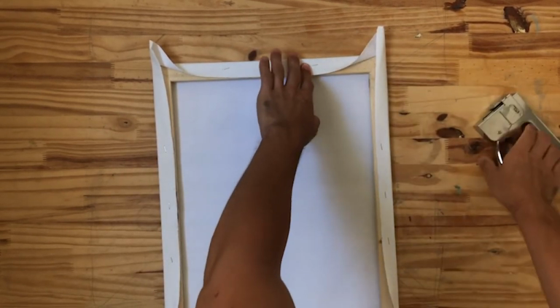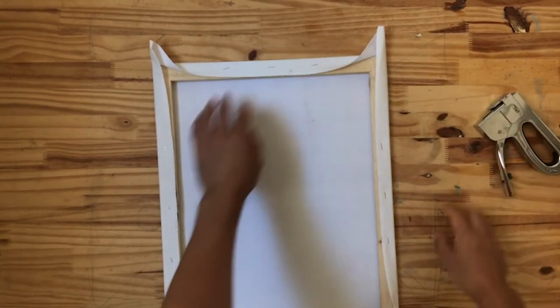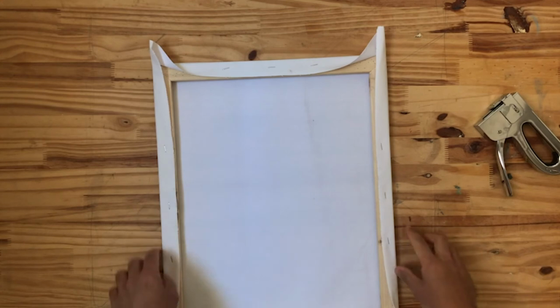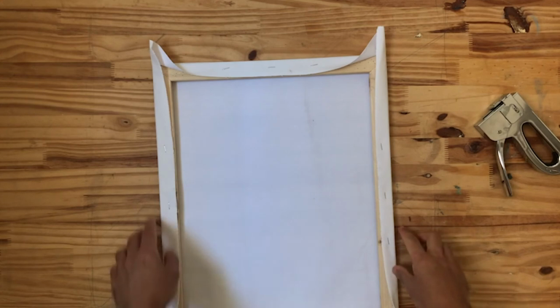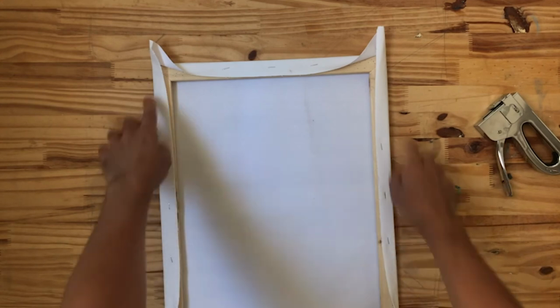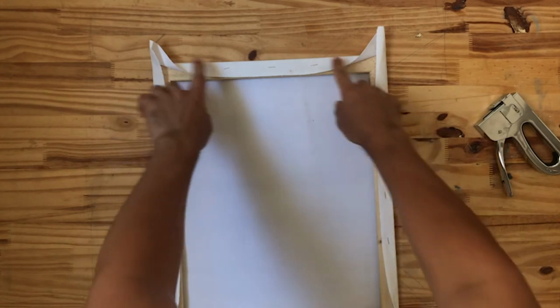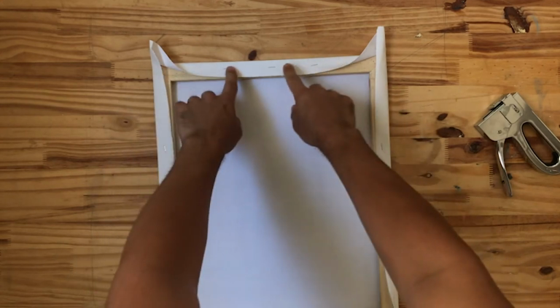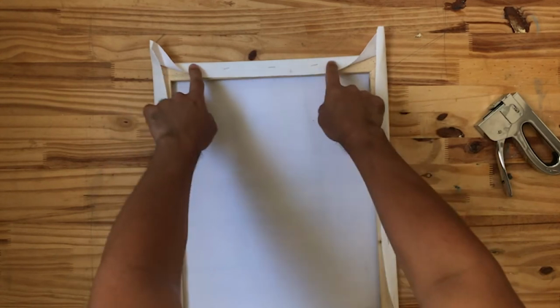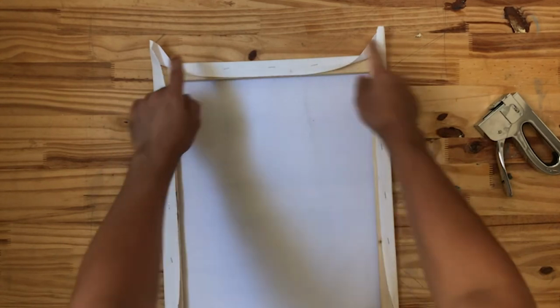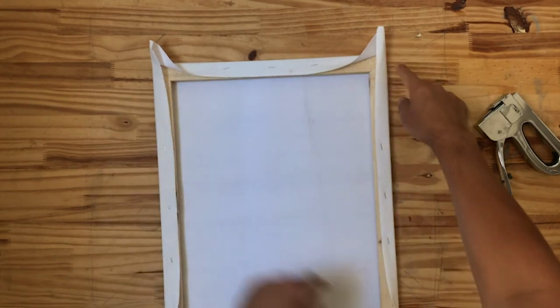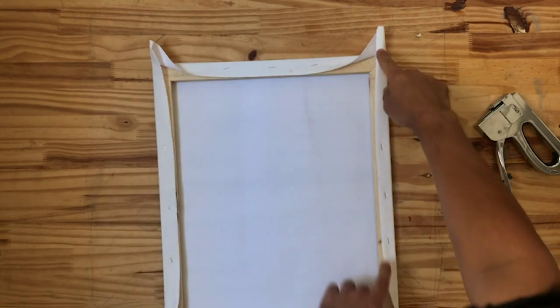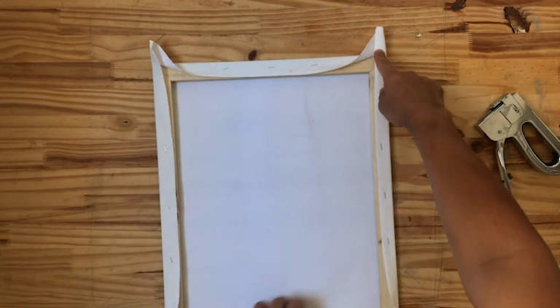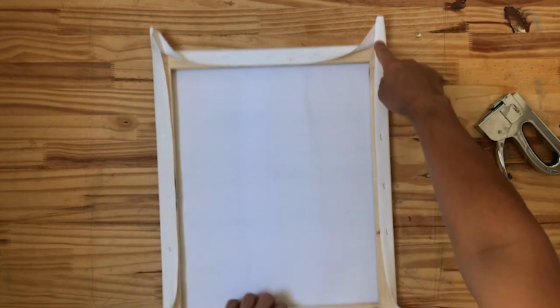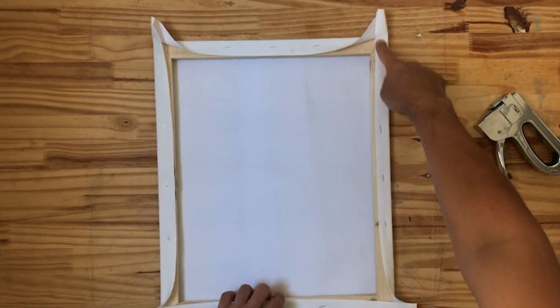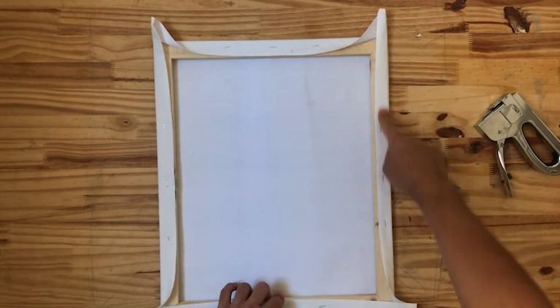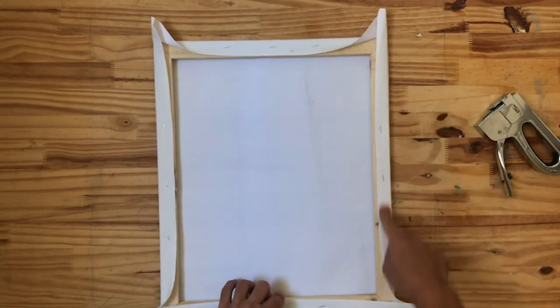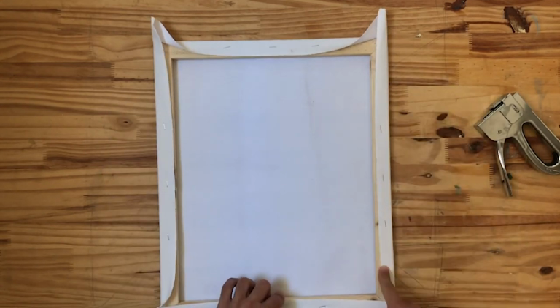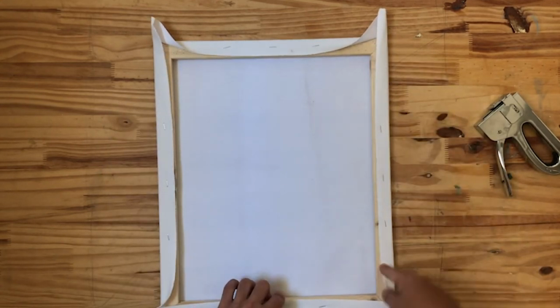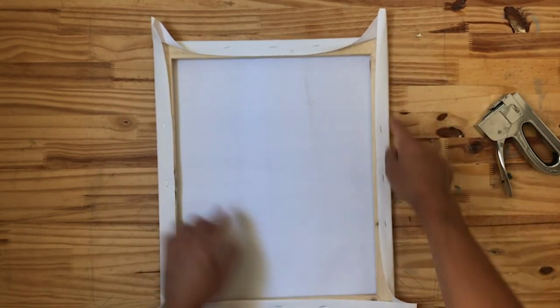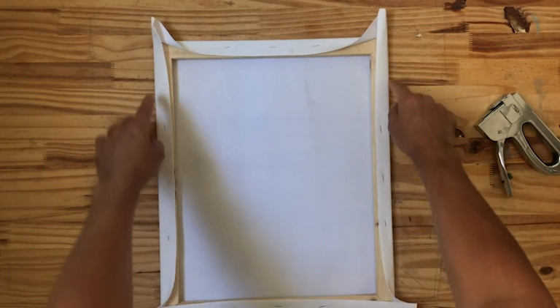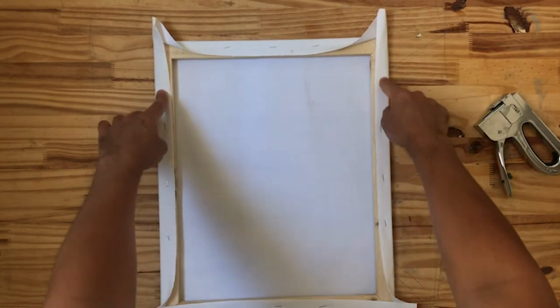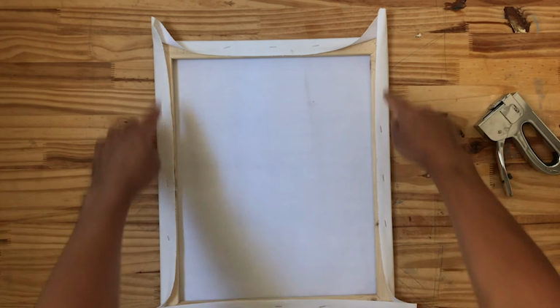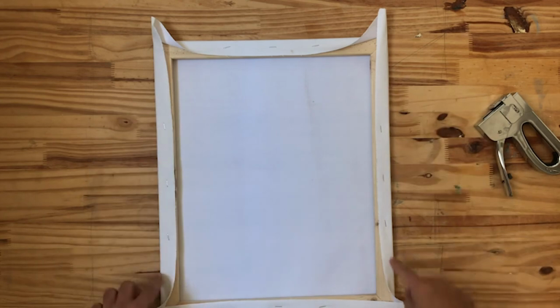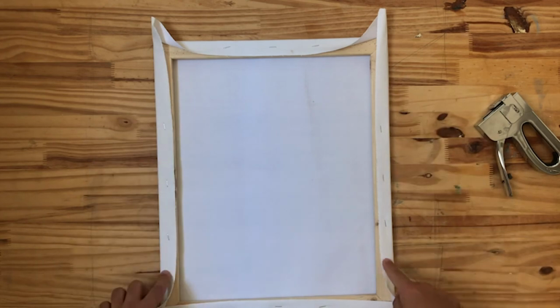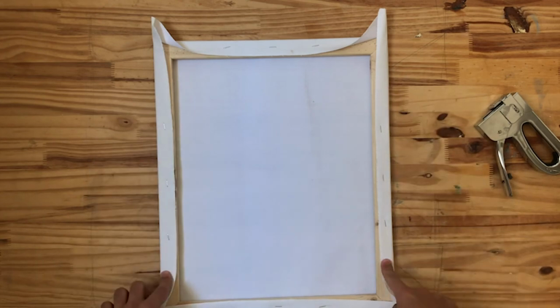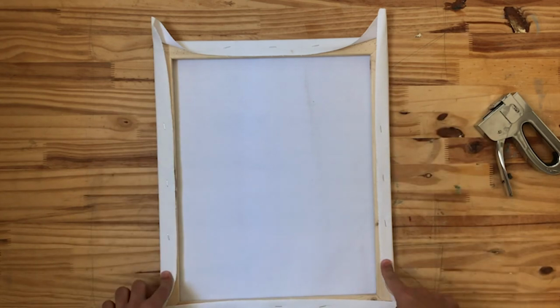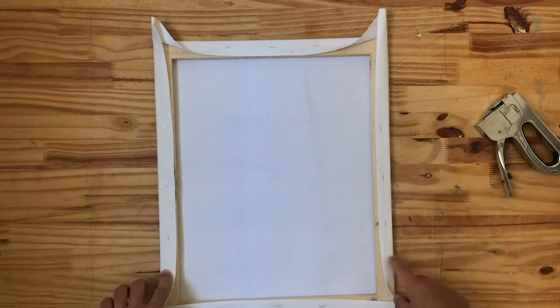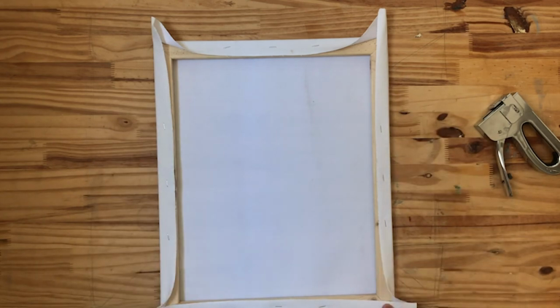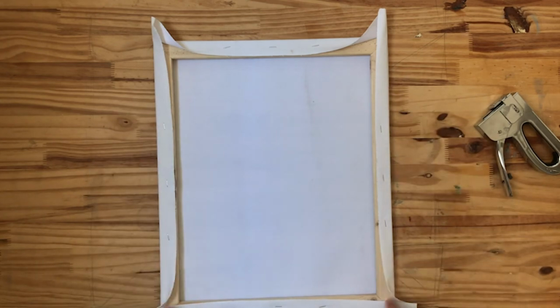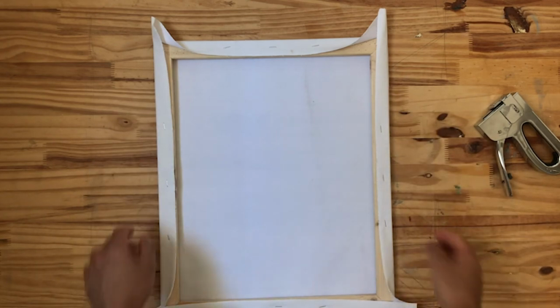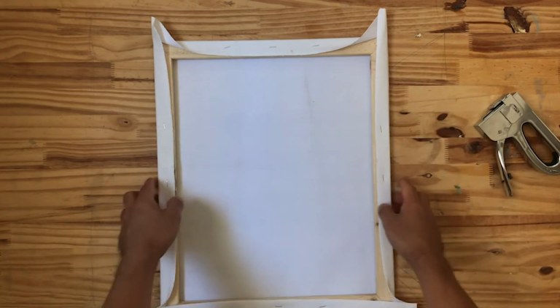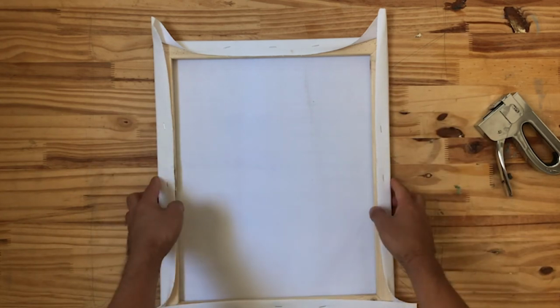Since these sides are shorter than the other sides, I'm going to put a couple more staples right here before we get to the corners.